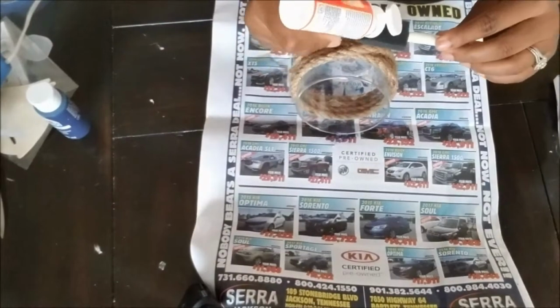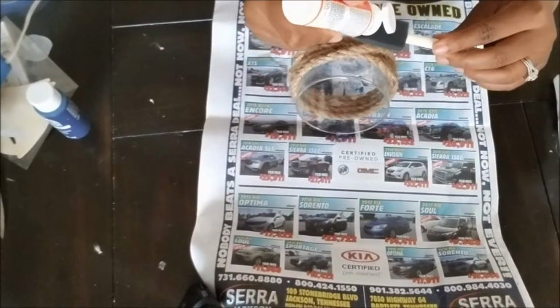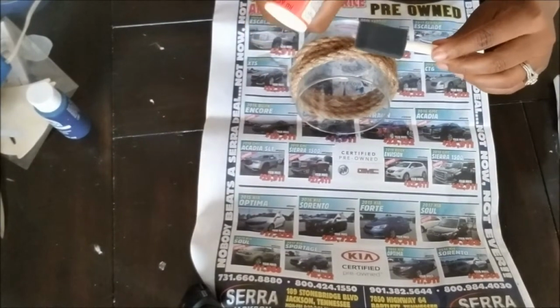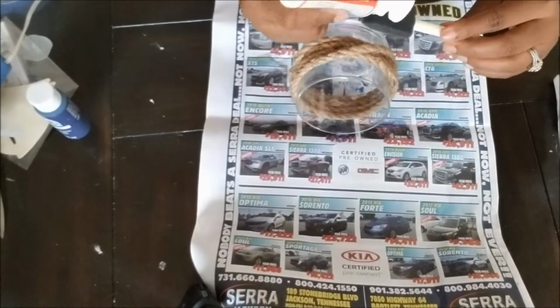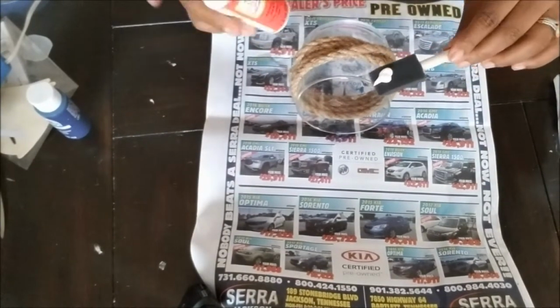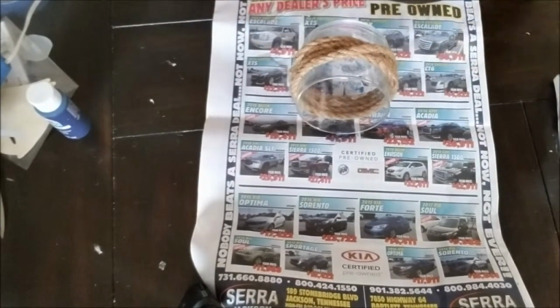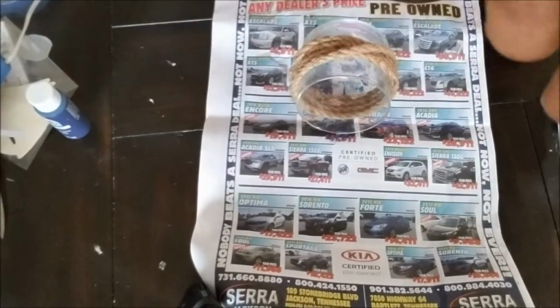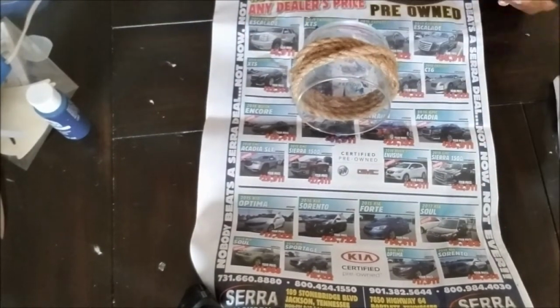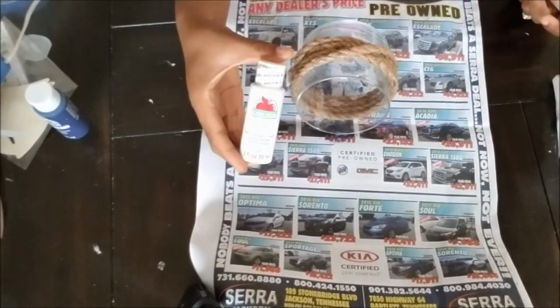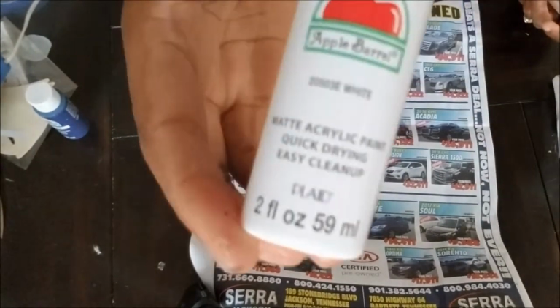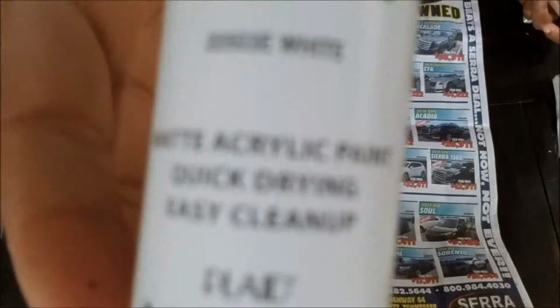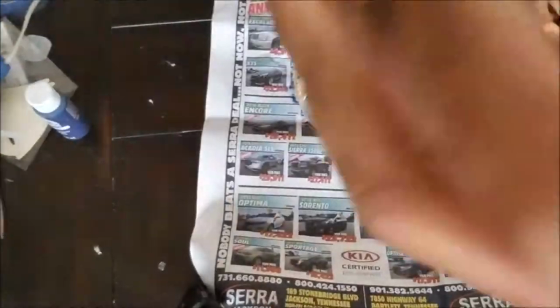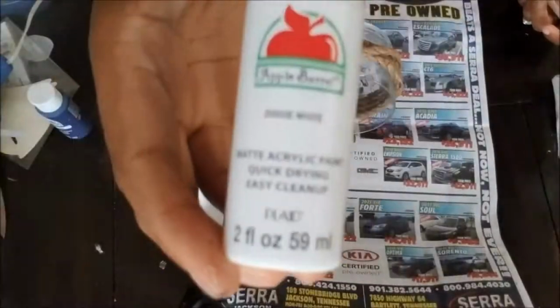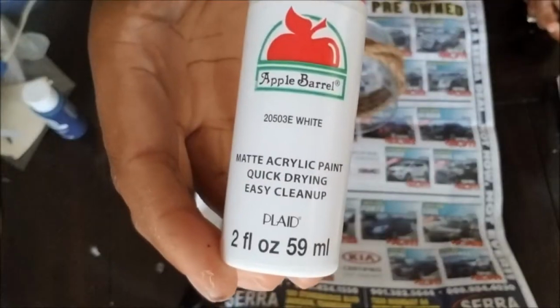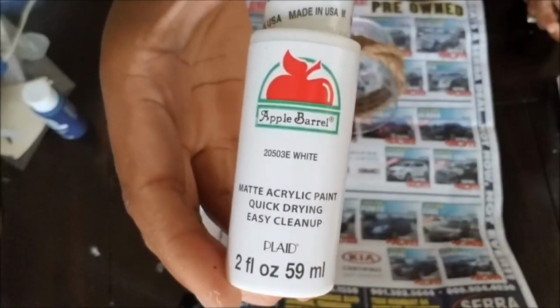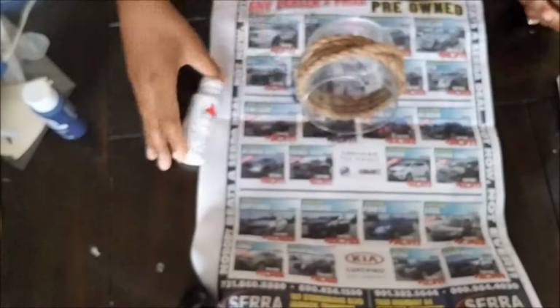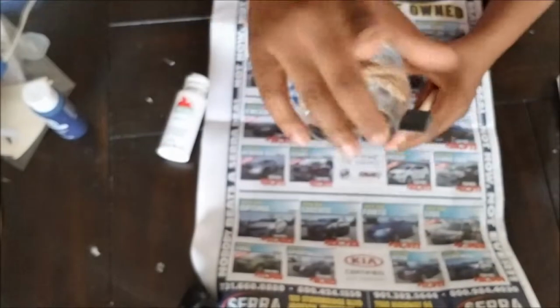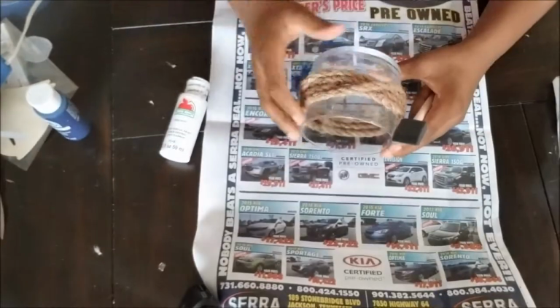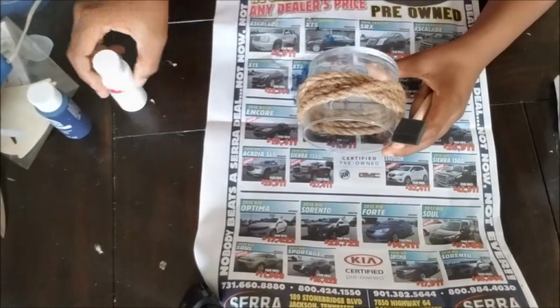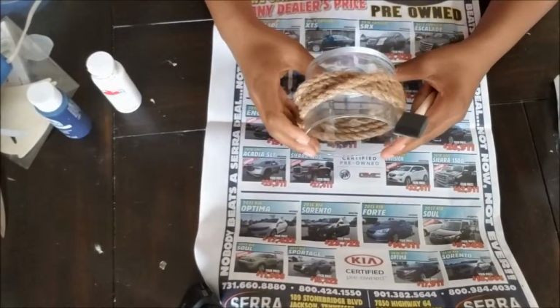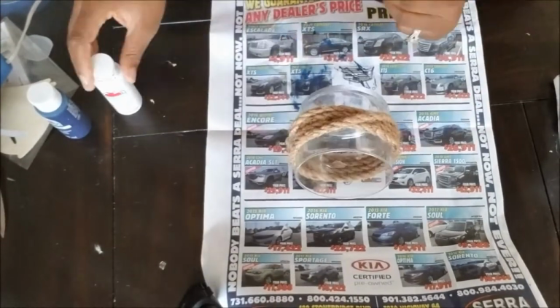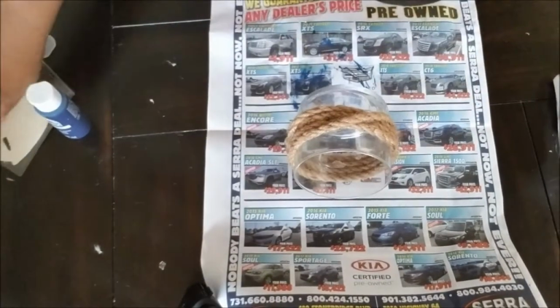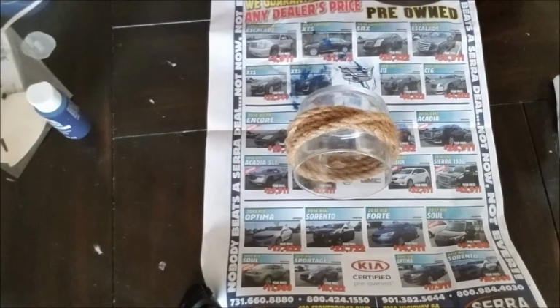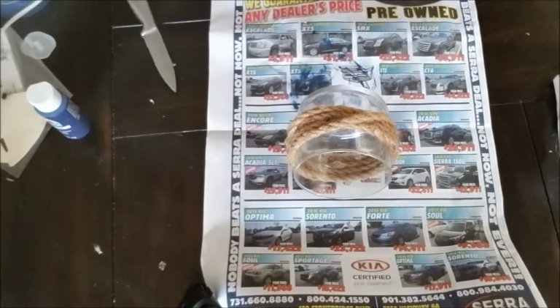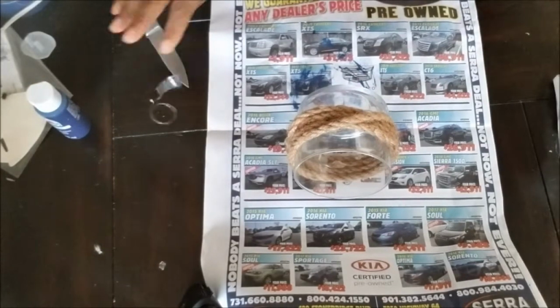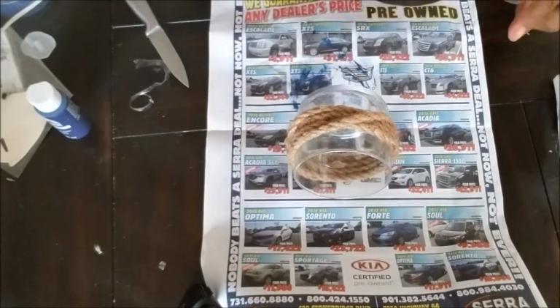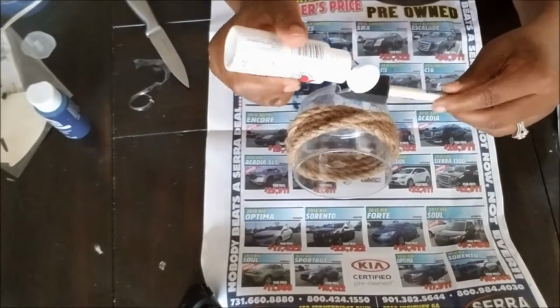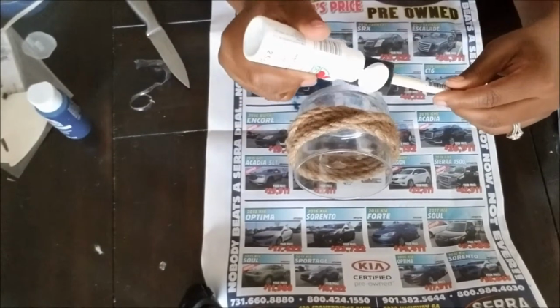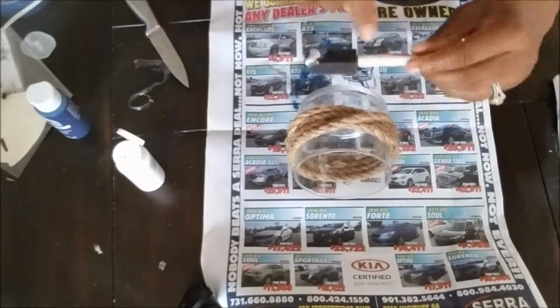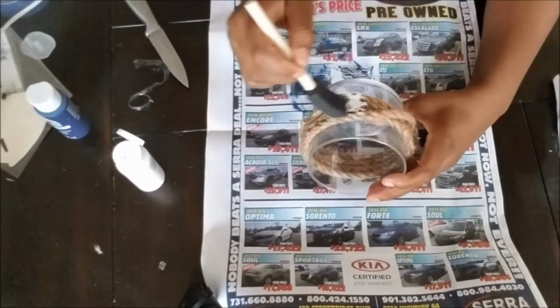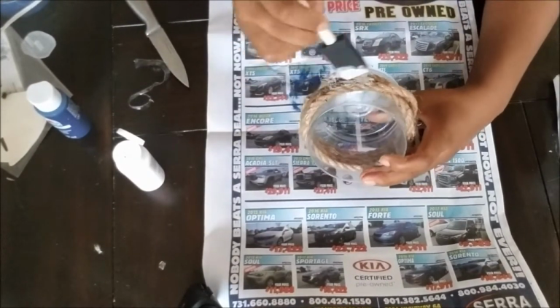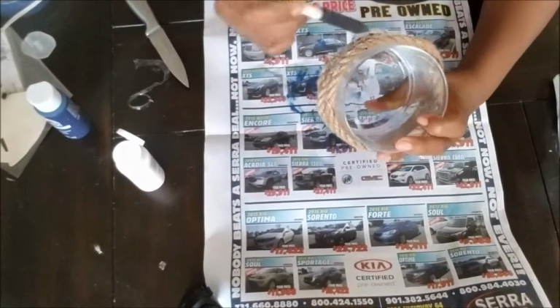Now you're going to go in with some acrylic paint. I chose white acrylic matte paint that I picked up at Walmart for $0.50. I don't want to use too much paint on this because I wanted to give it that beachy, sun-bleached, nautical rope look.